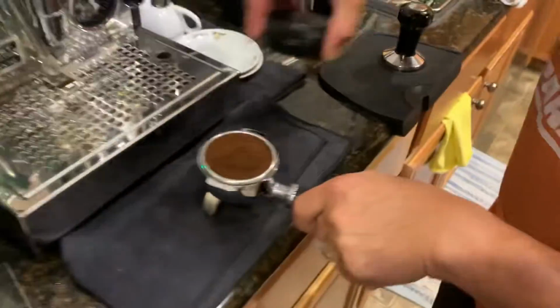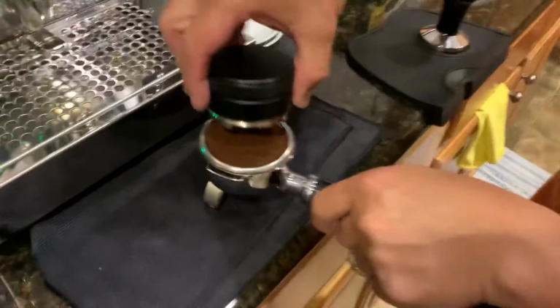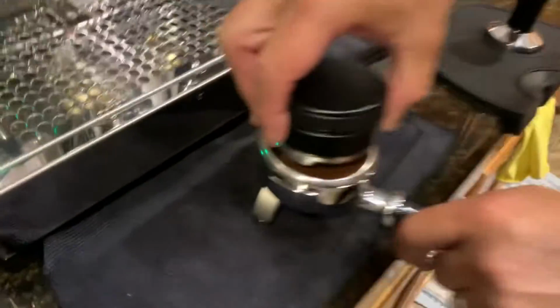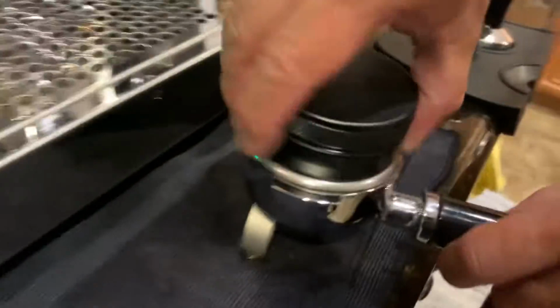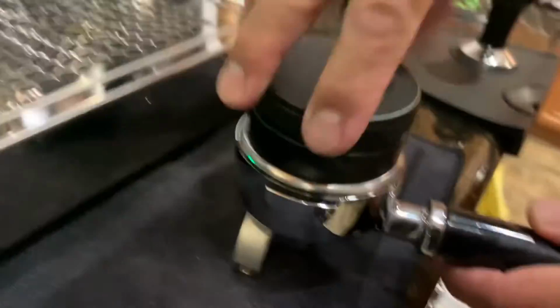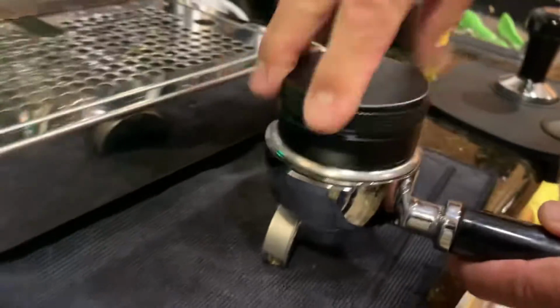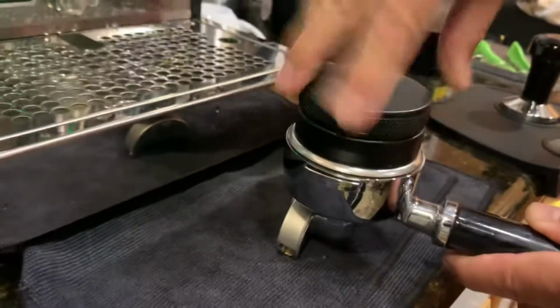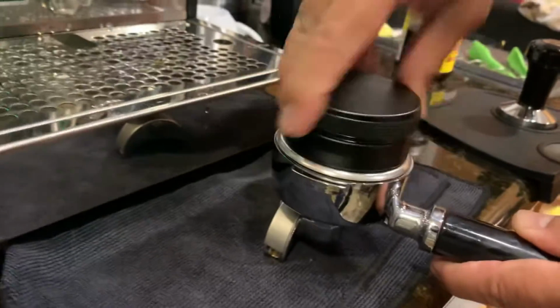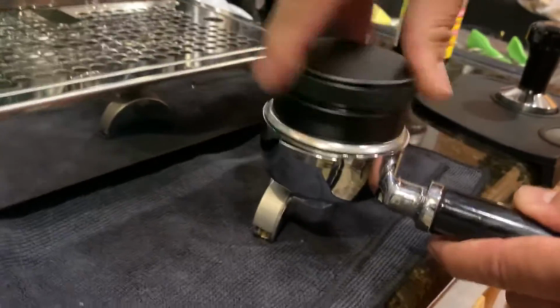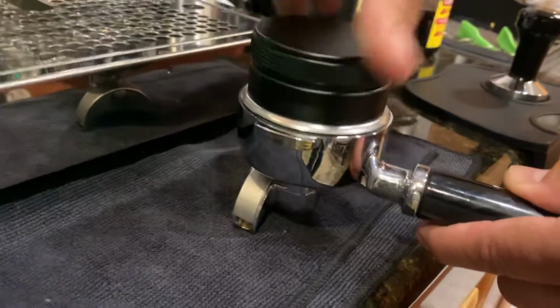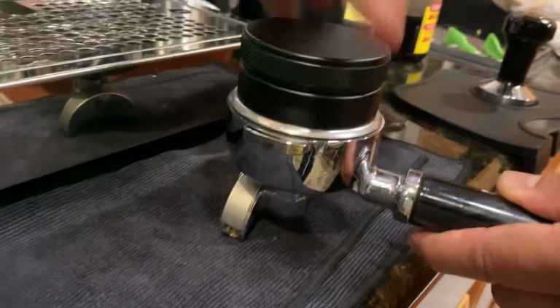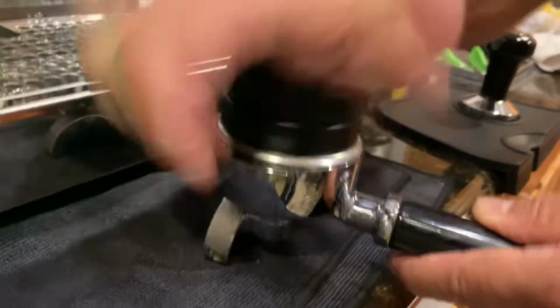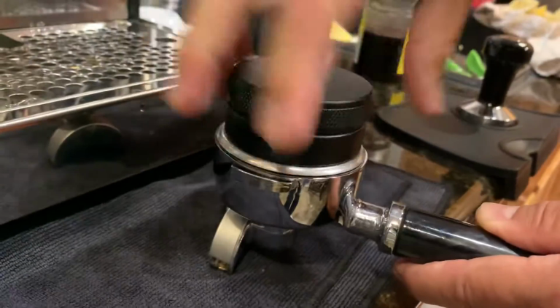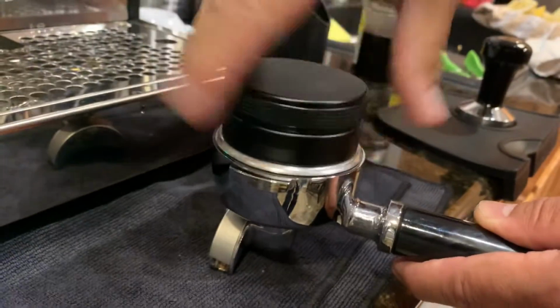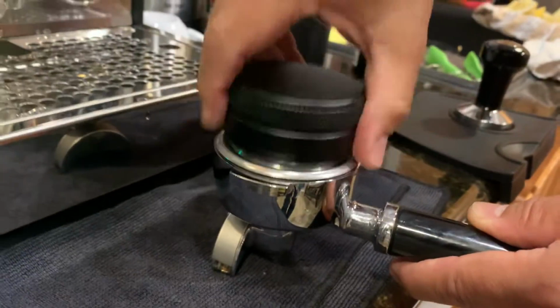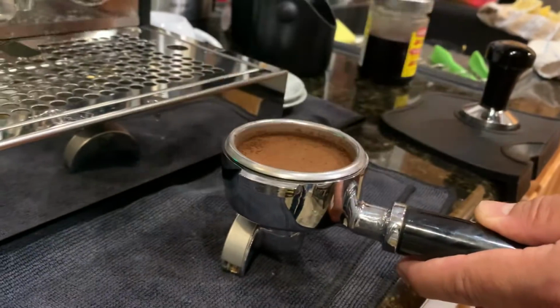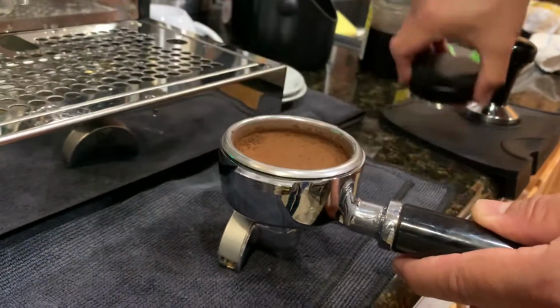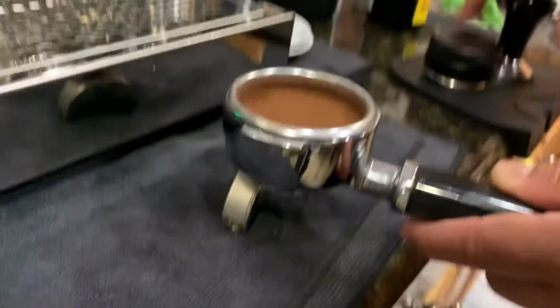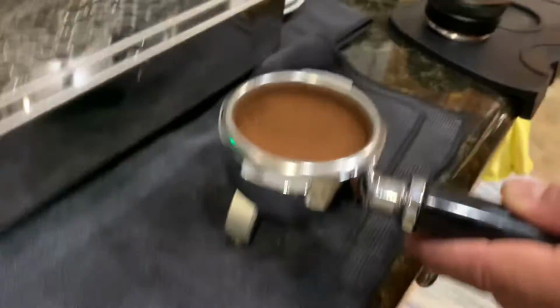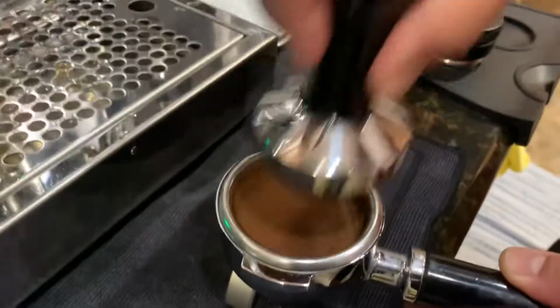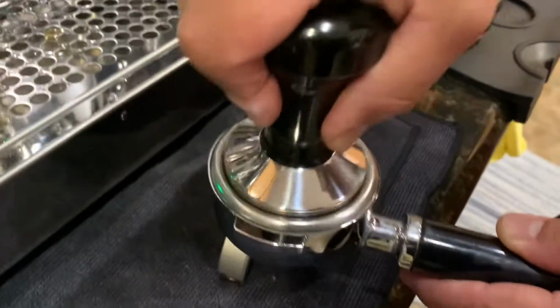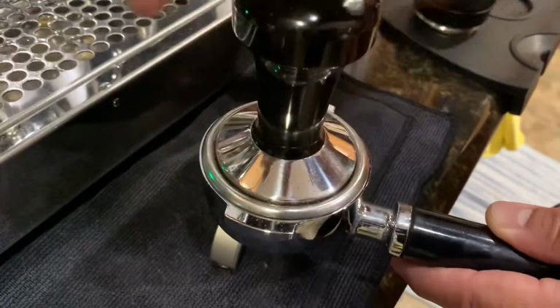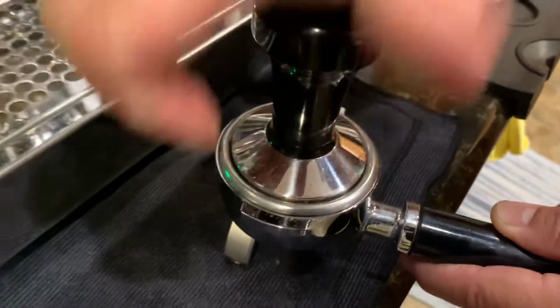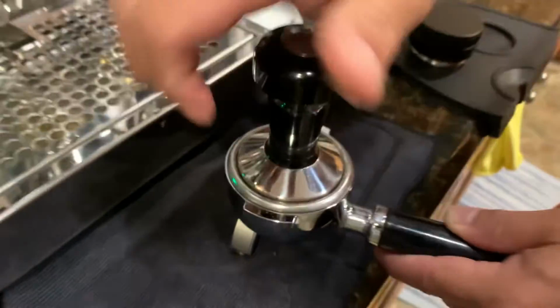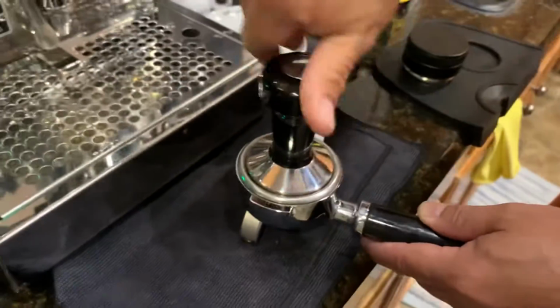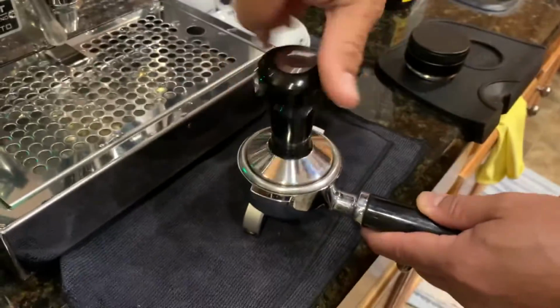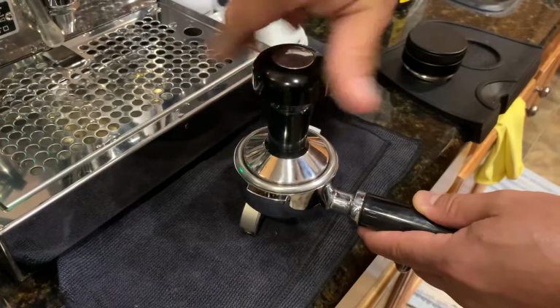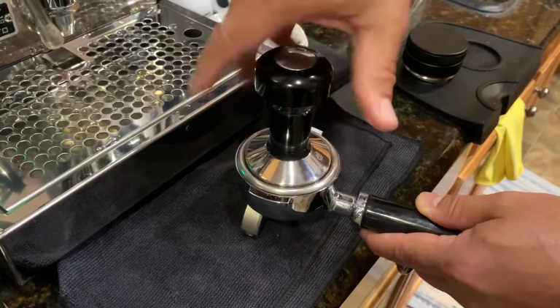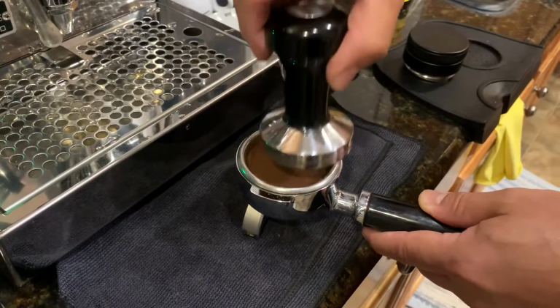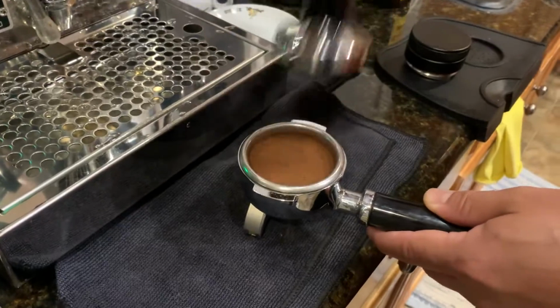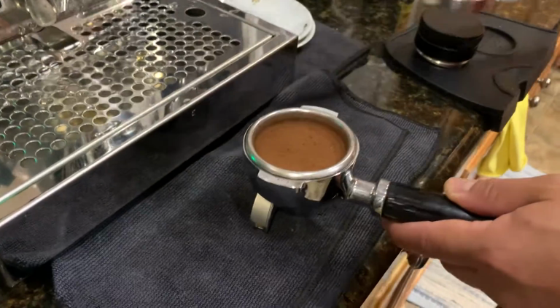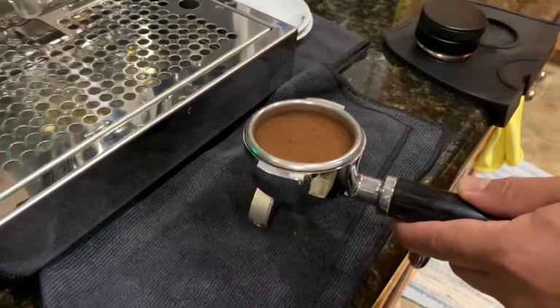And then distribute it — make sure it's even. And then tap it a little bit. Okay, perfect.